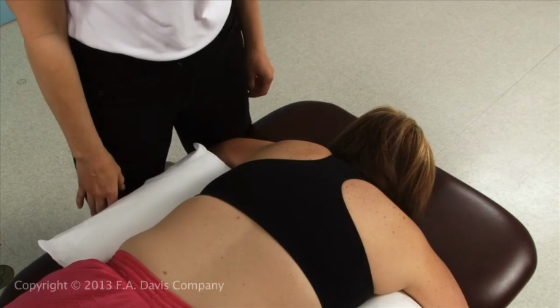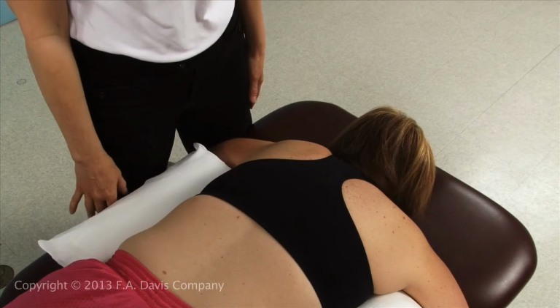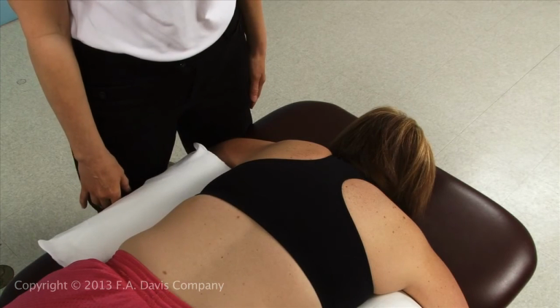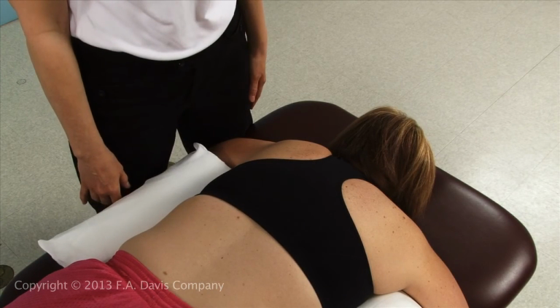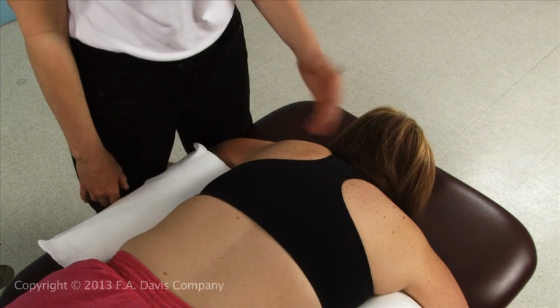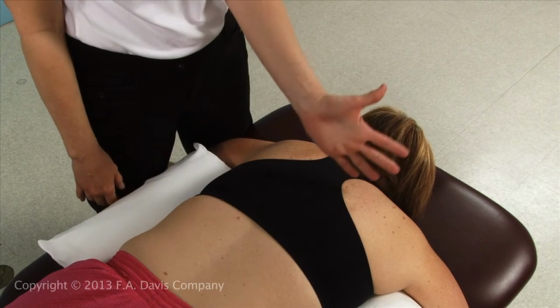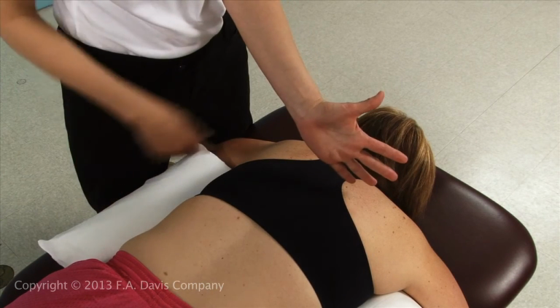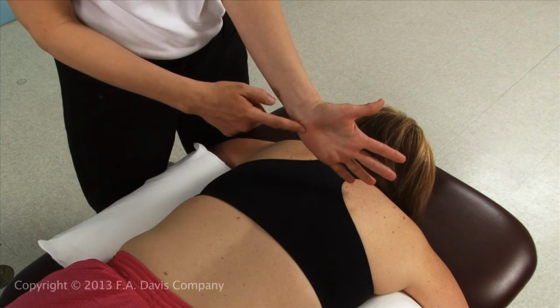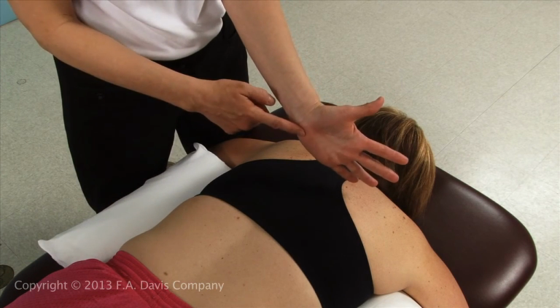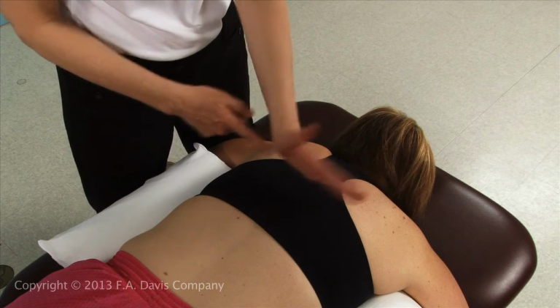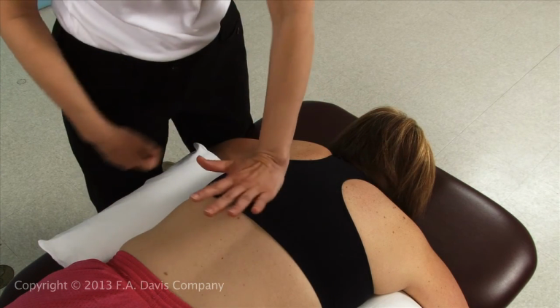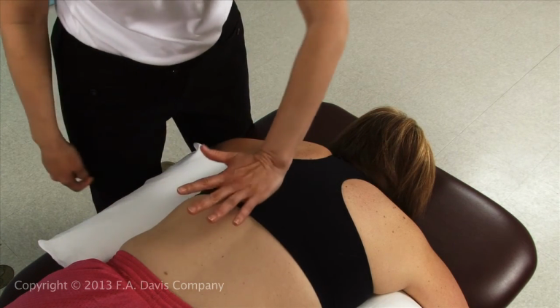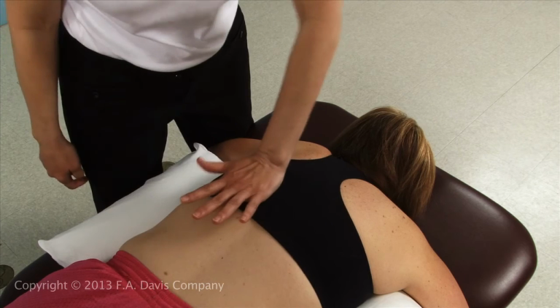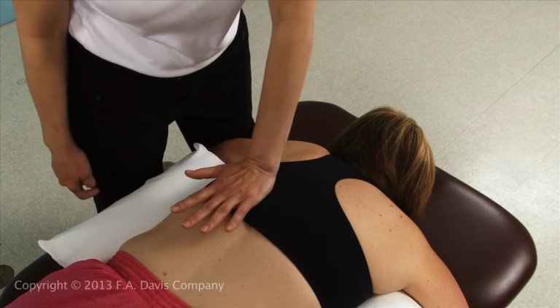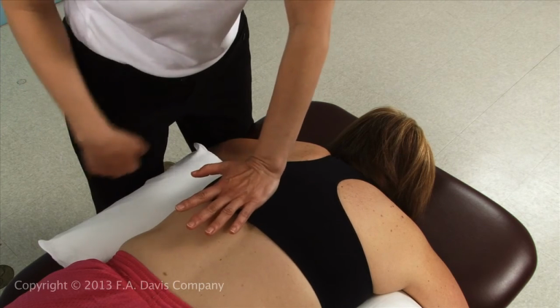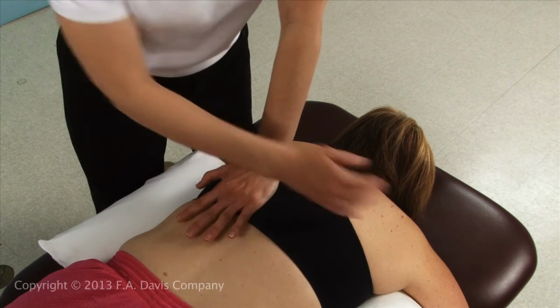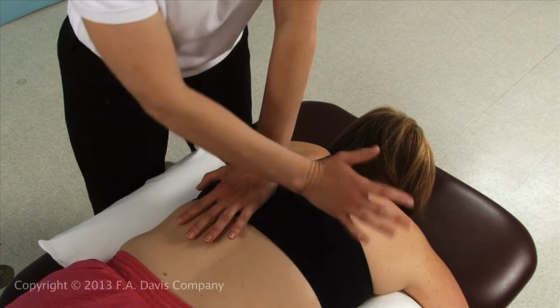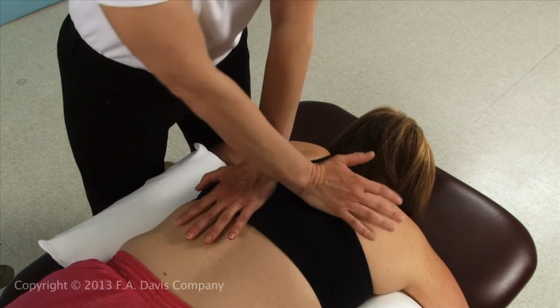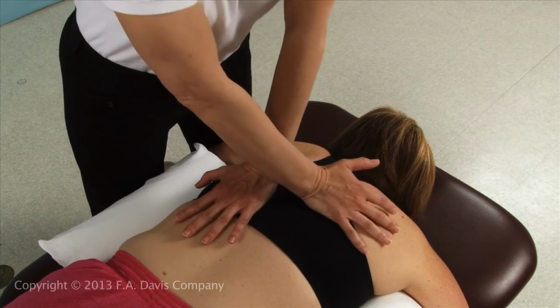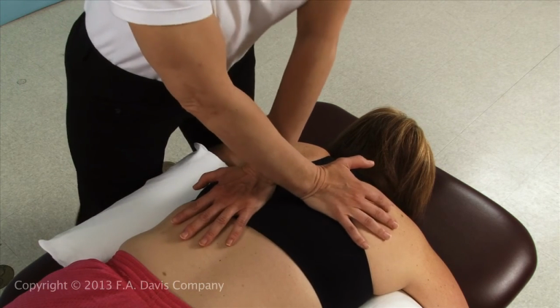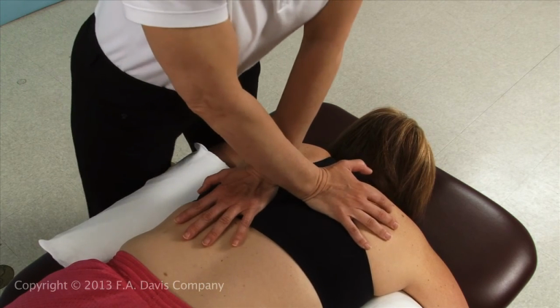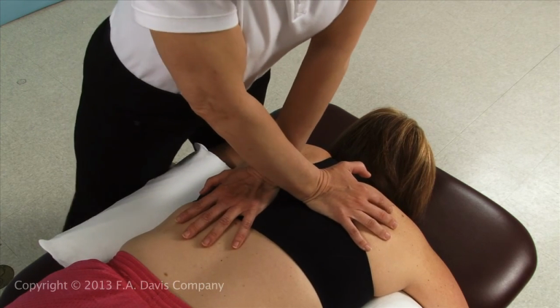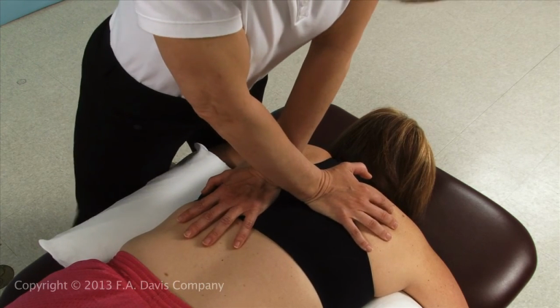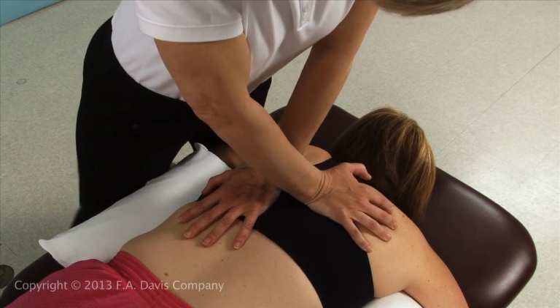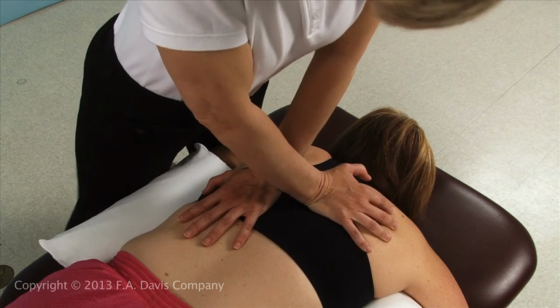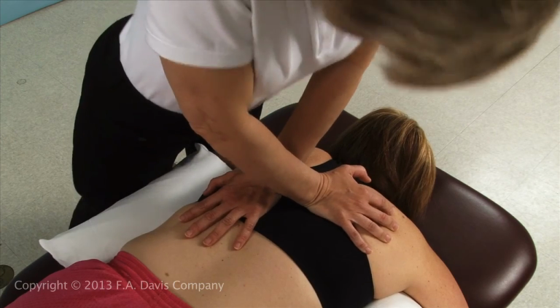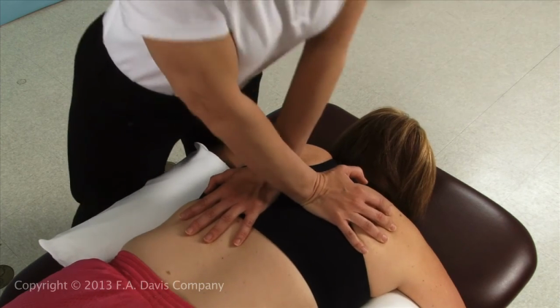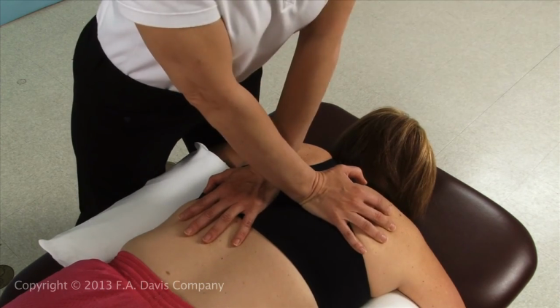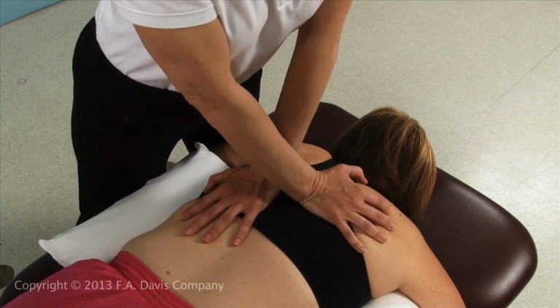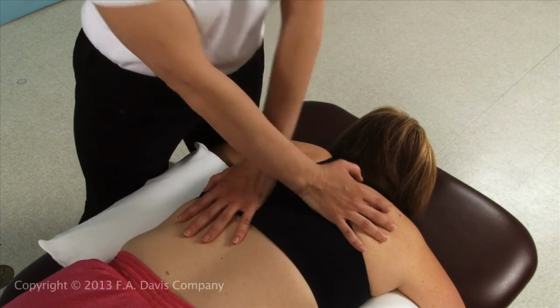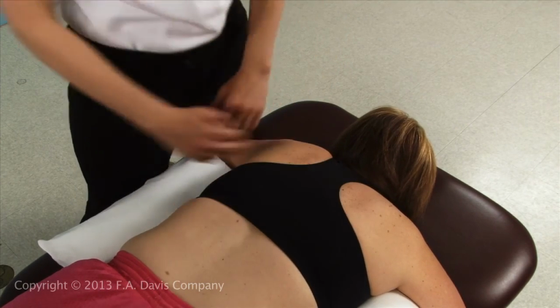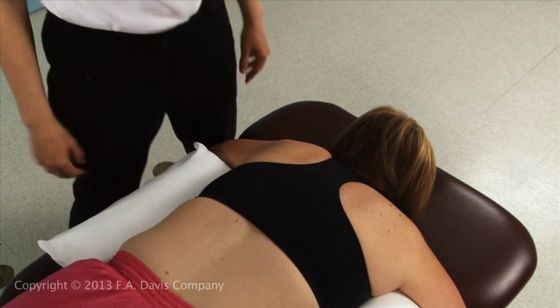A crossed arm technique can be used for rotation by placing the pisiform or hypothenar eminence of one hand on a left and one on a right transverse process of the three-joint complex. Left rotation is demonstrated.